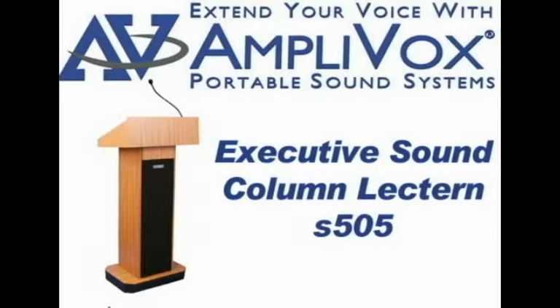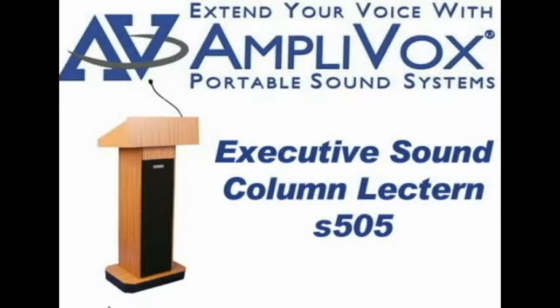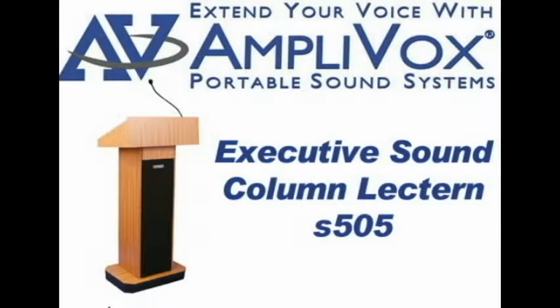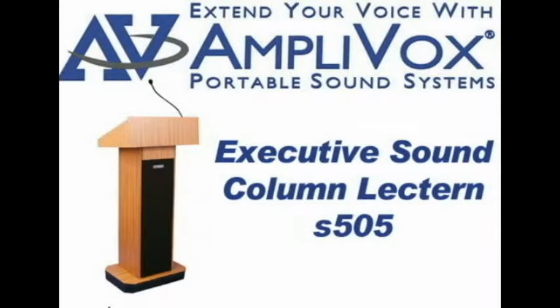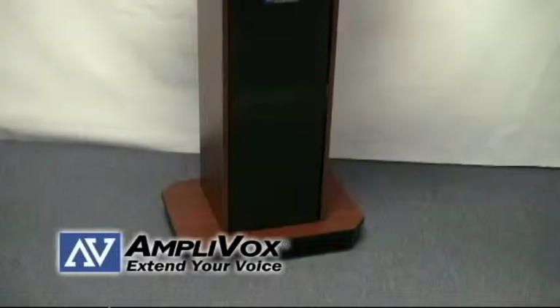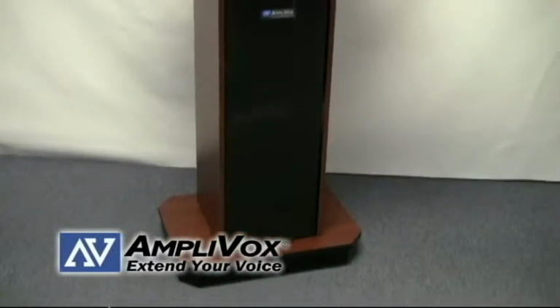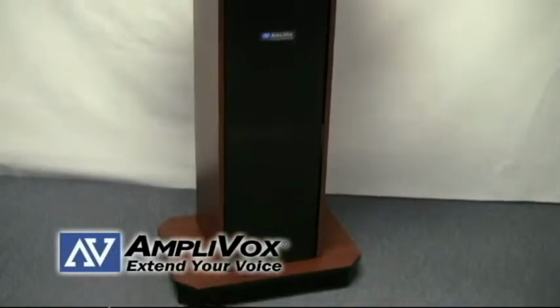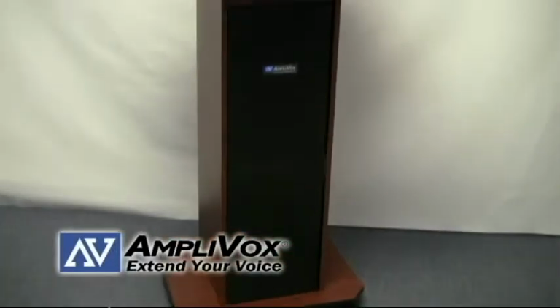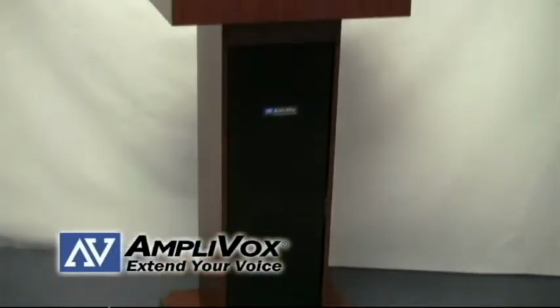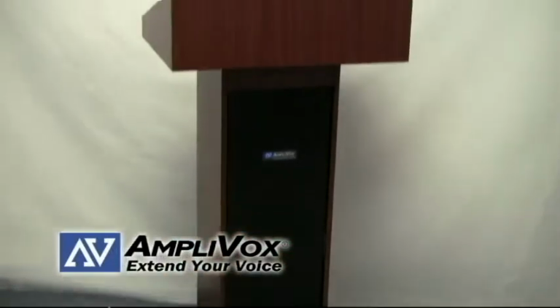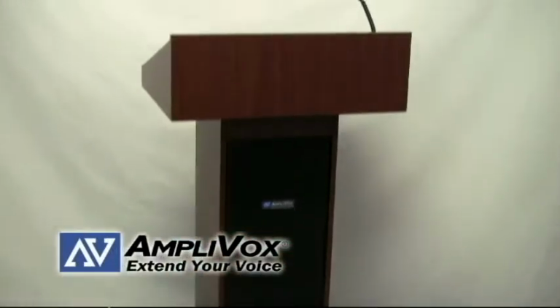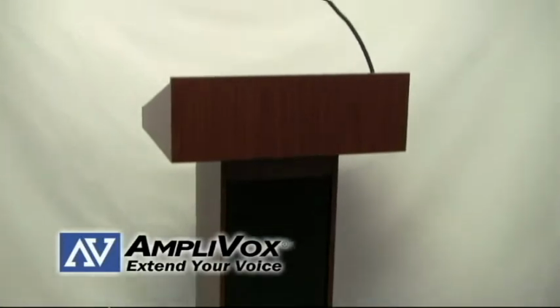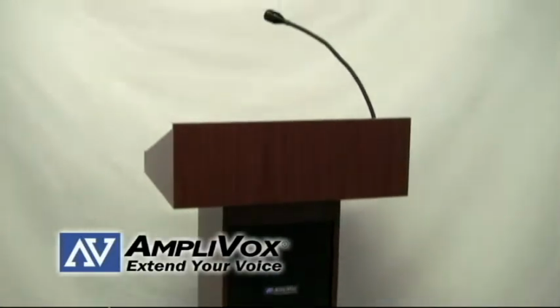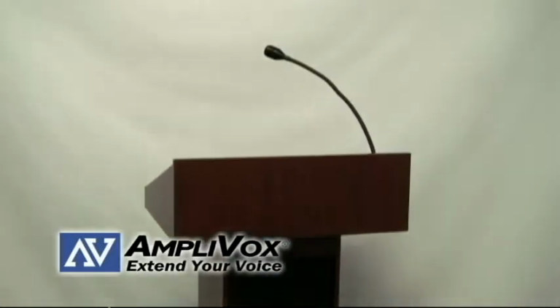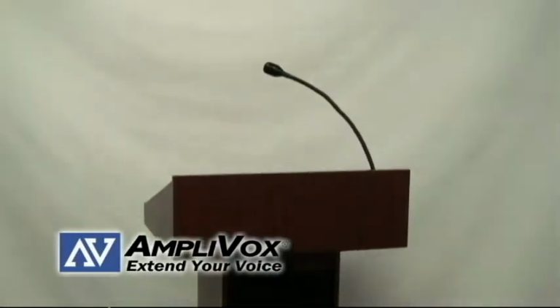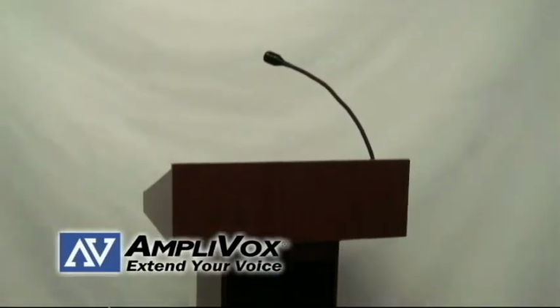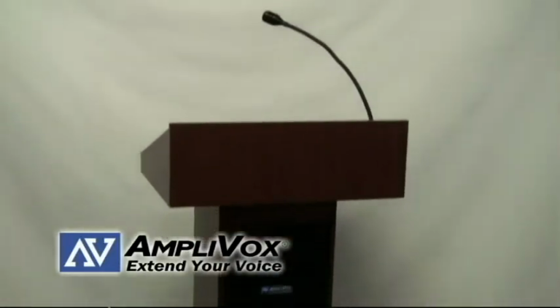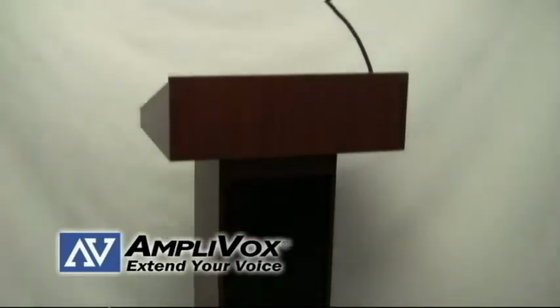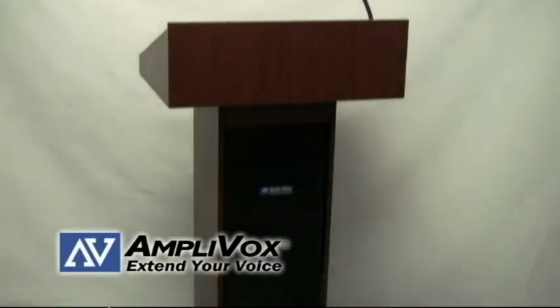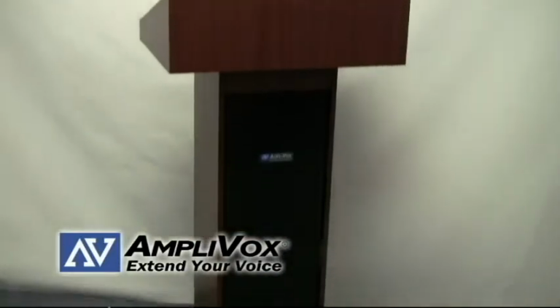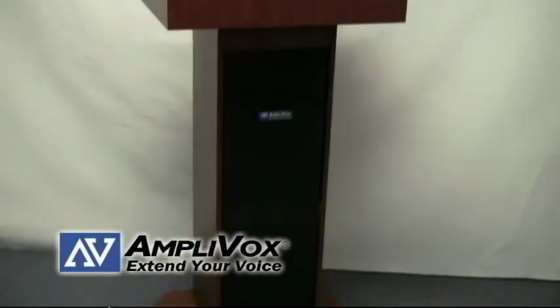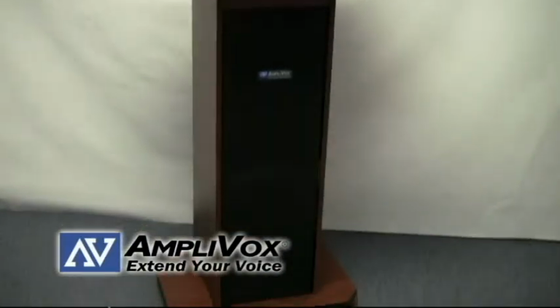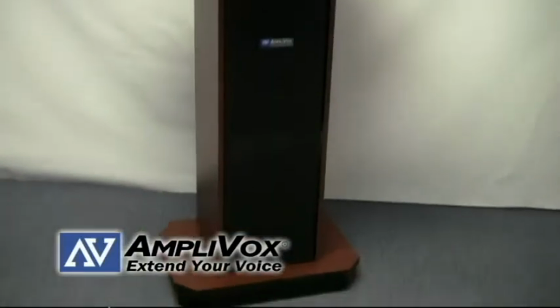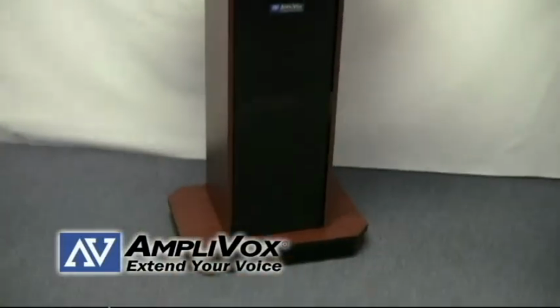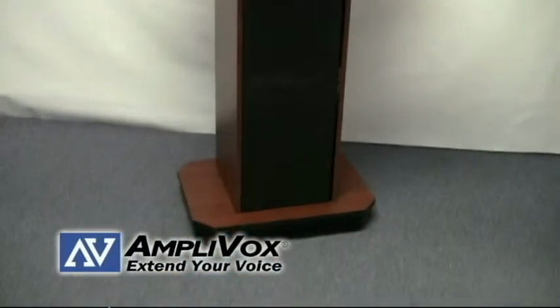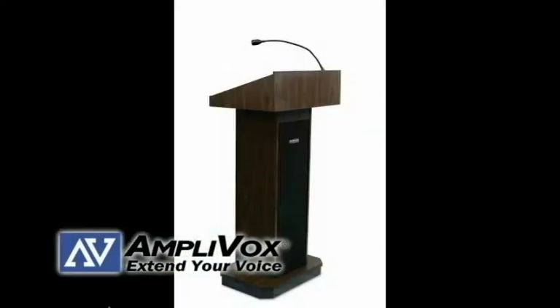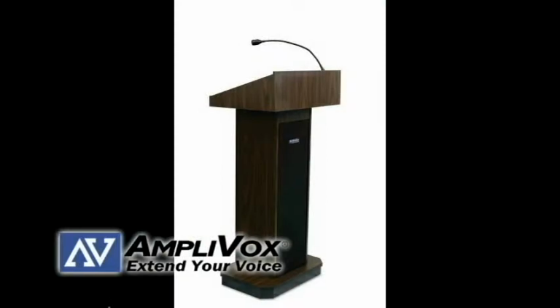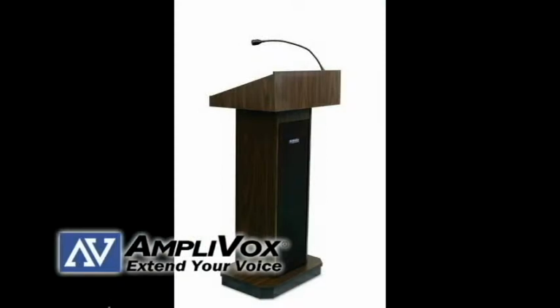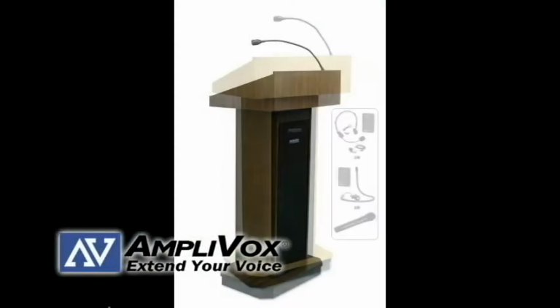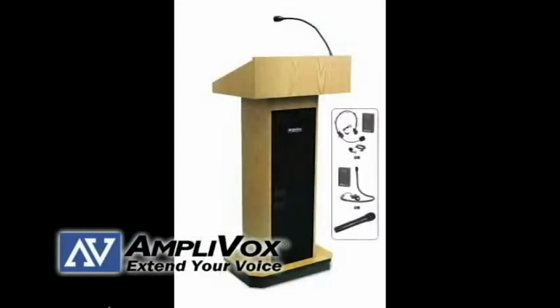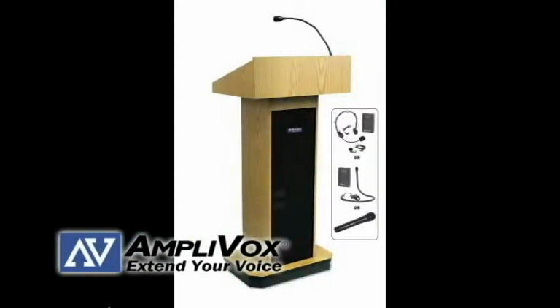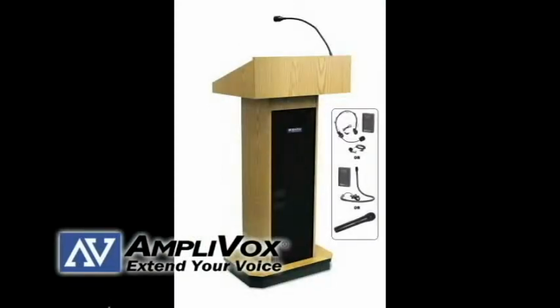The Executive Sound Column lectern is a stylish lectern from AmpliBox that gives presenters the professional look they are going for. It is available in a non-sound, sound, and wireless model.